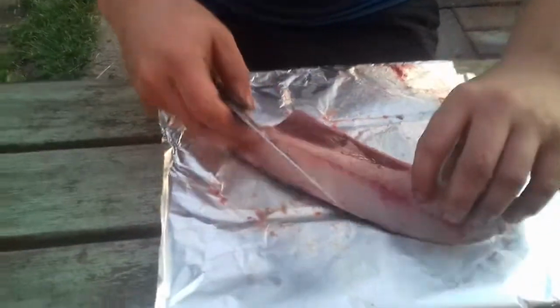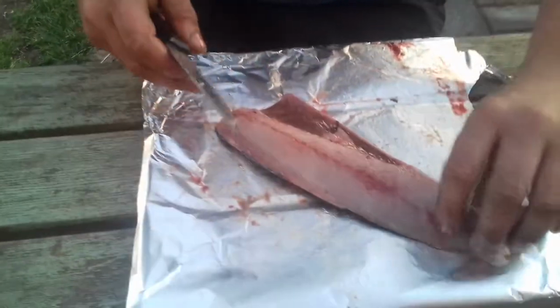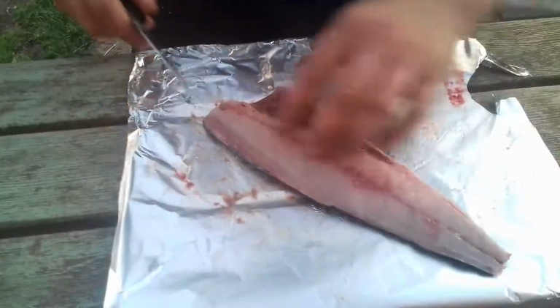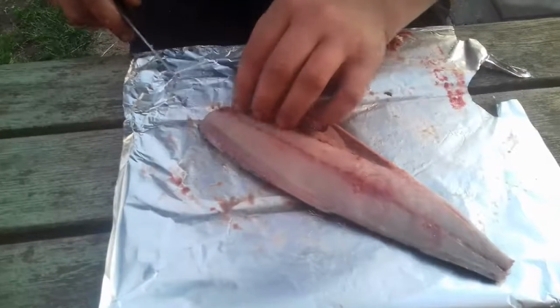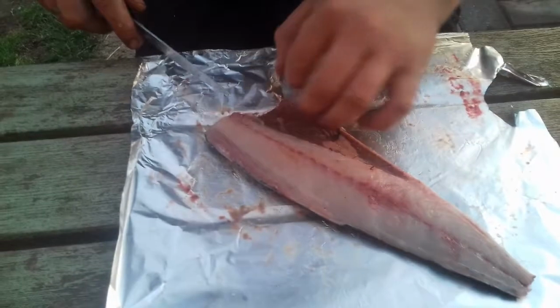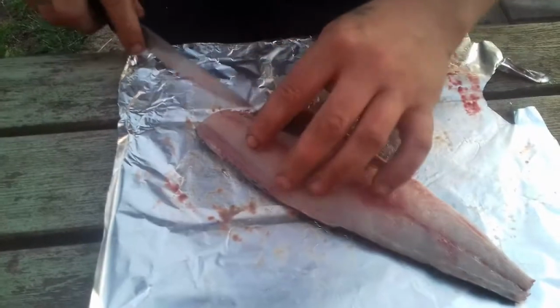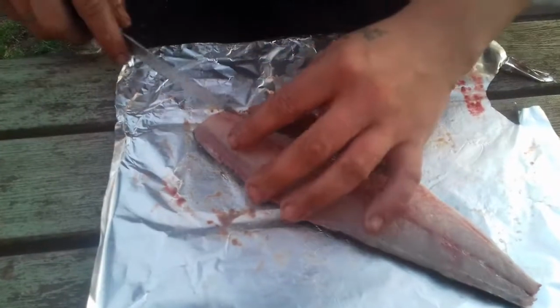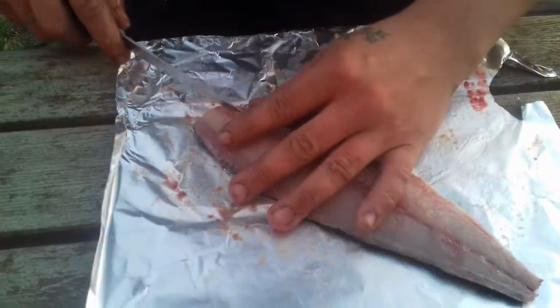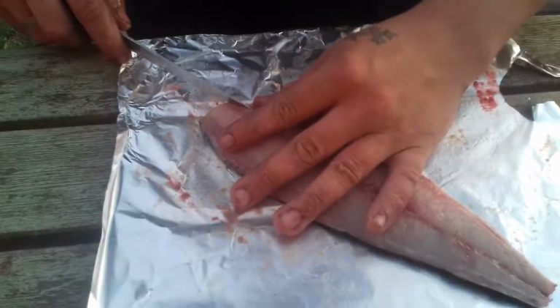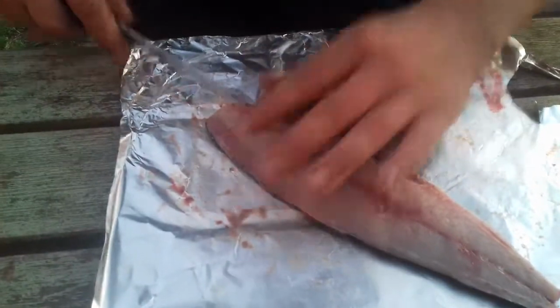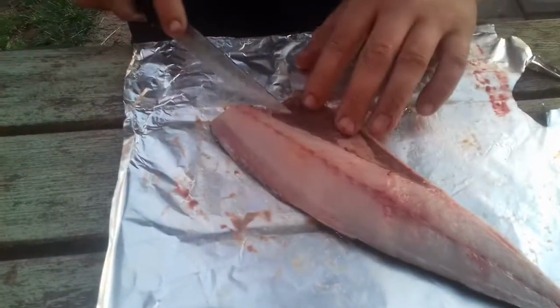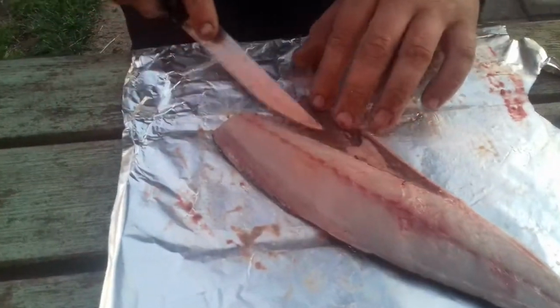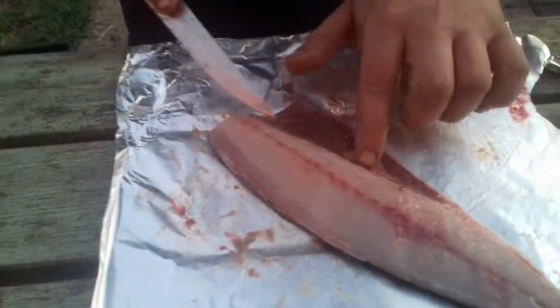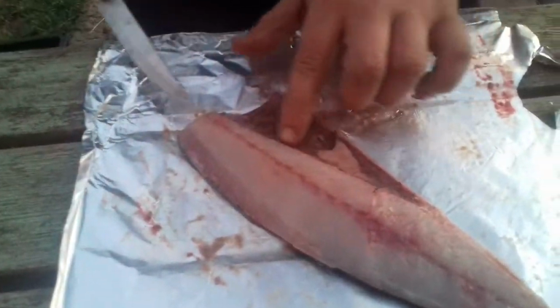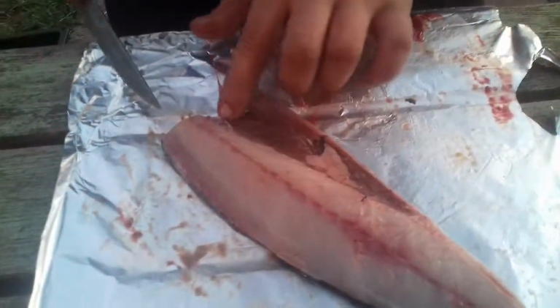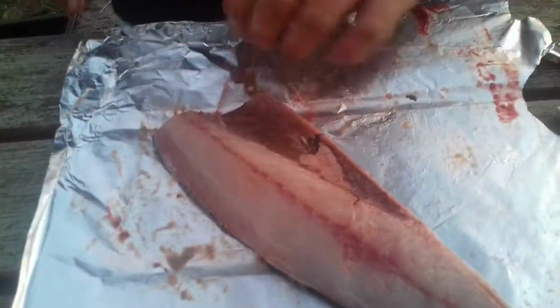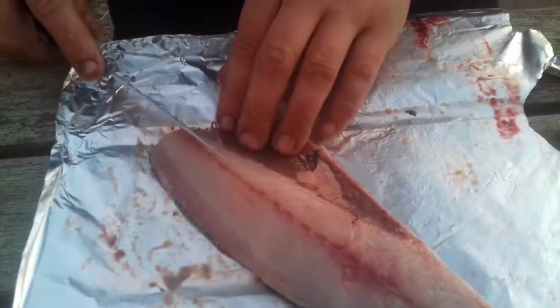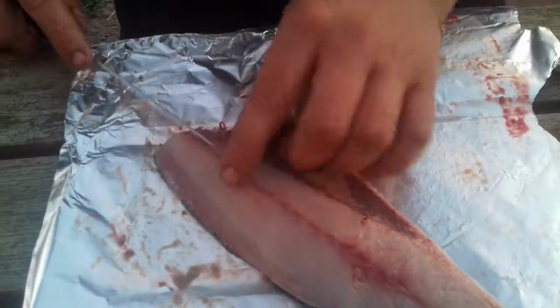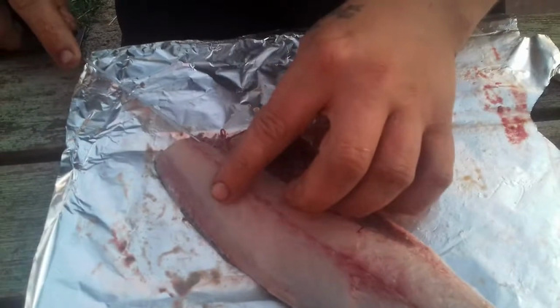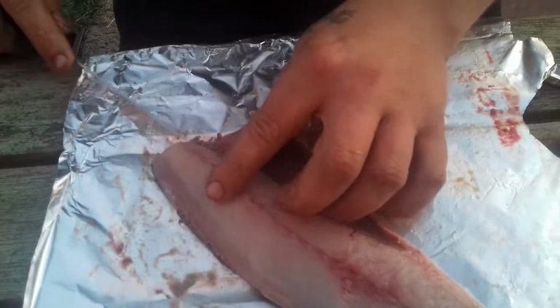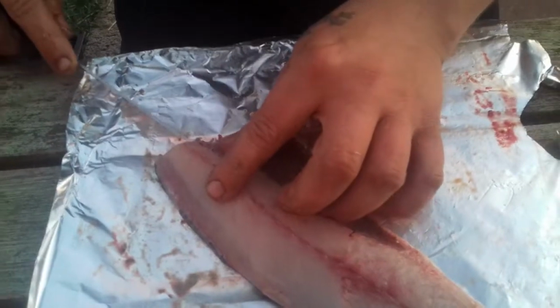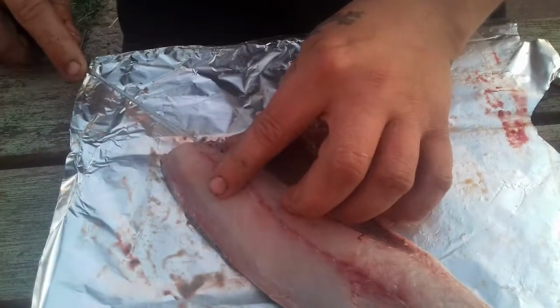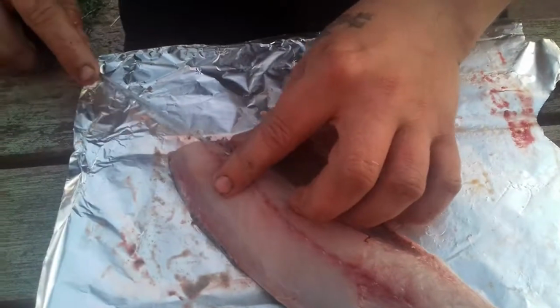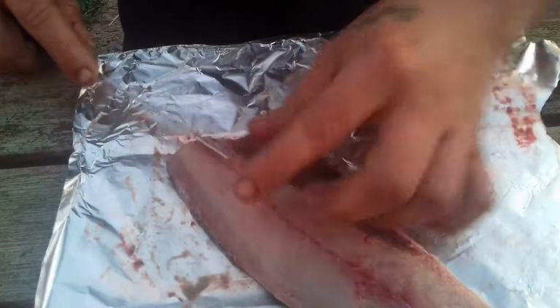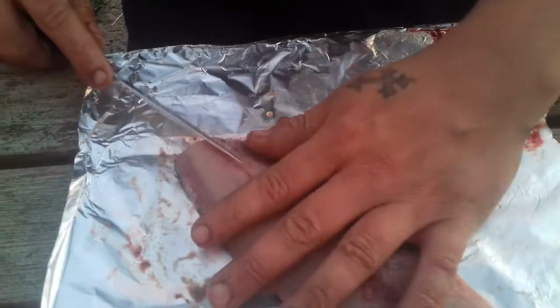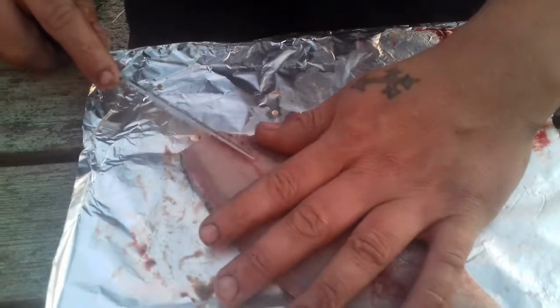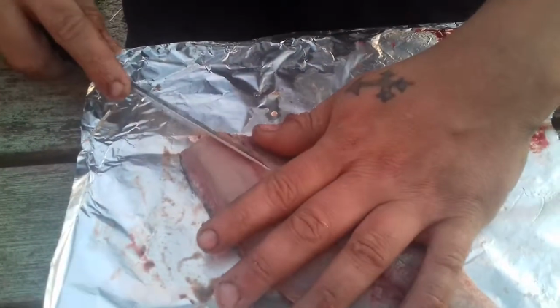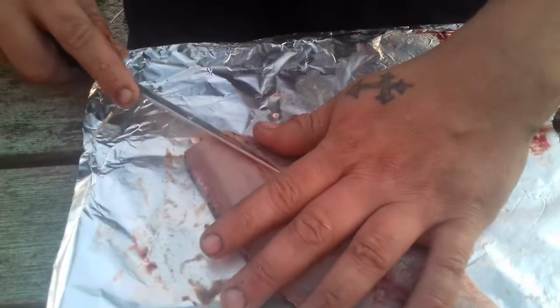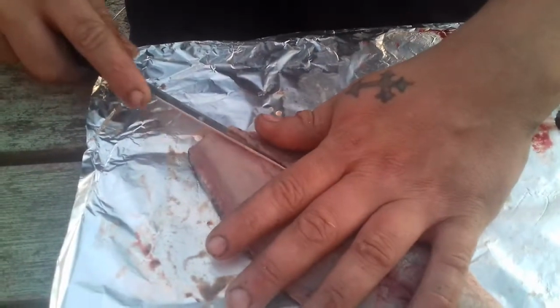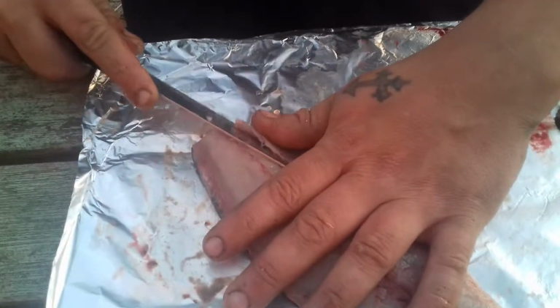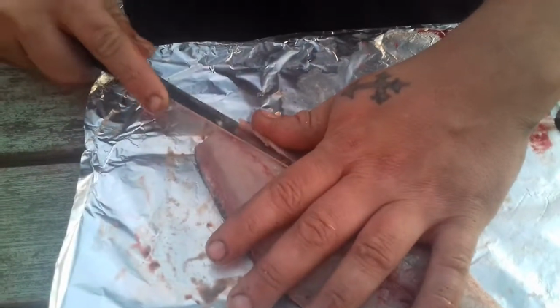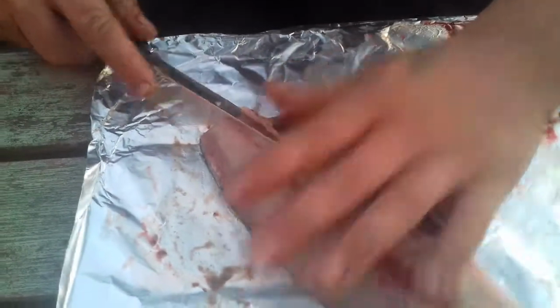Now this is how to get rid of every single bone in the mackerel fillet. There are little rib bones down here, so you get the knife under there and just cut under them.